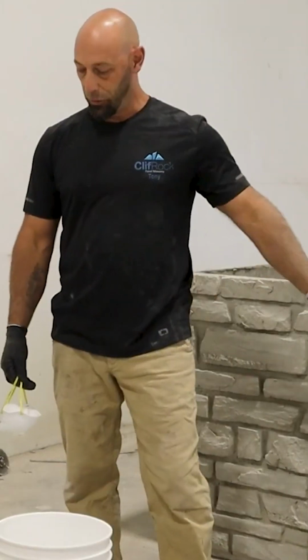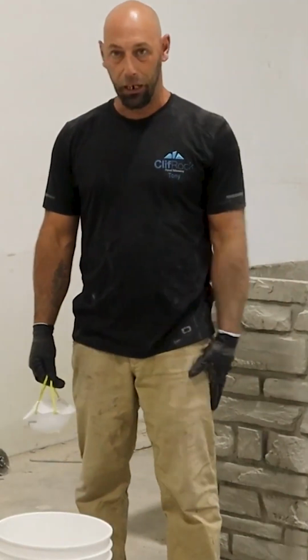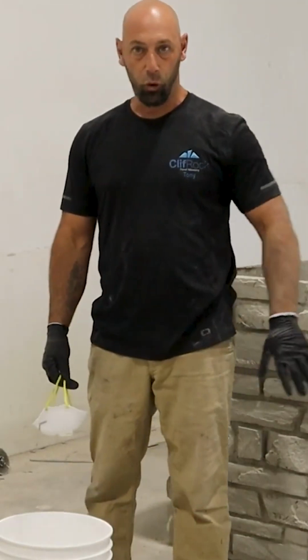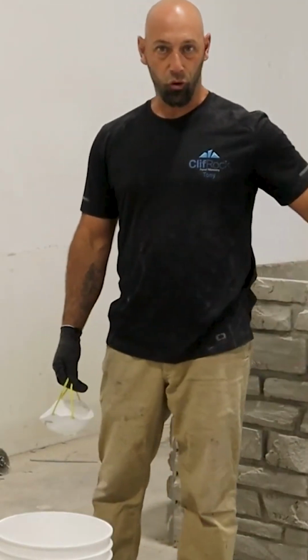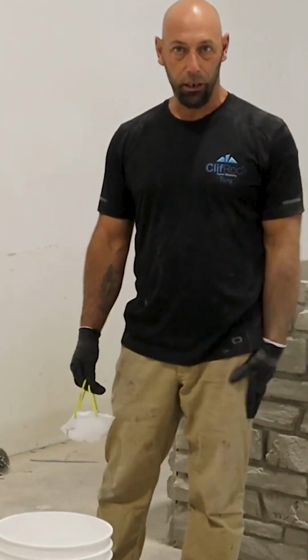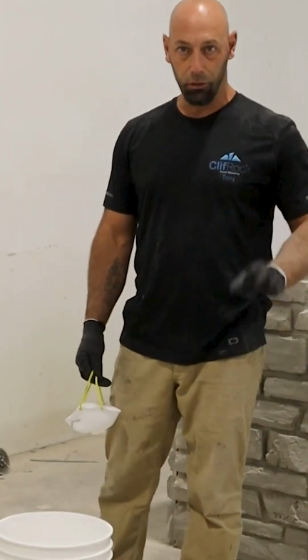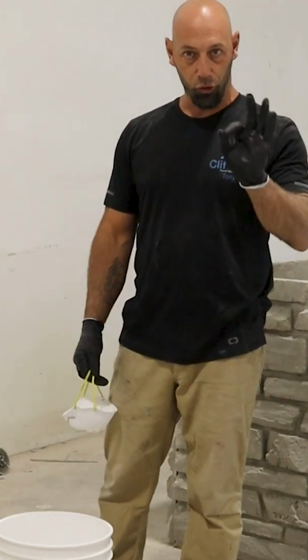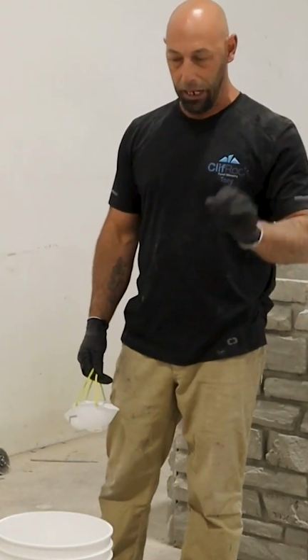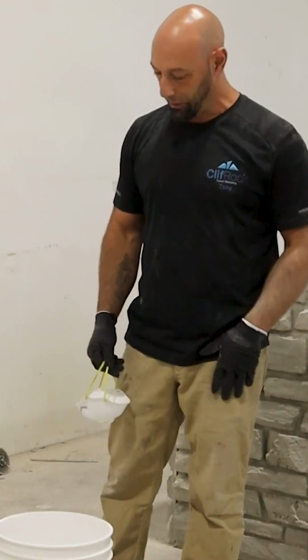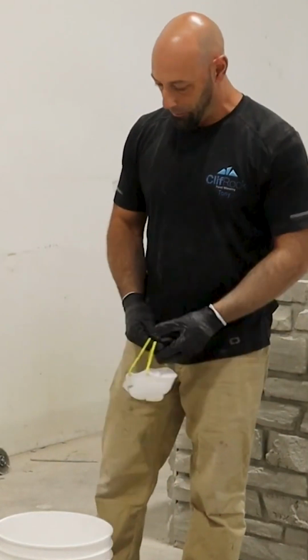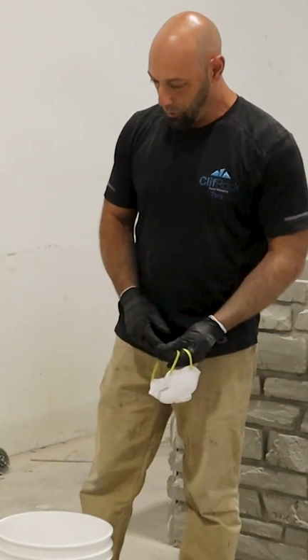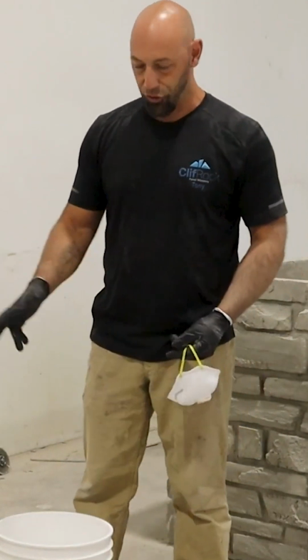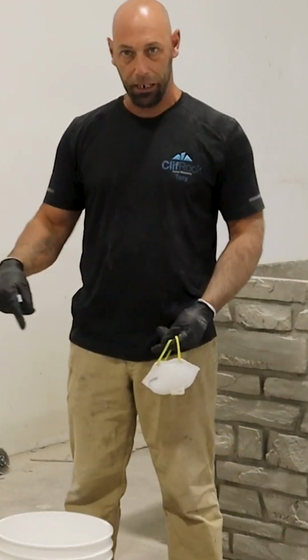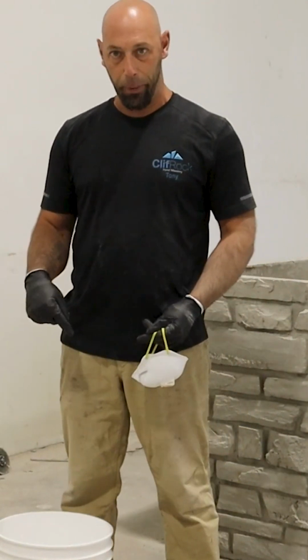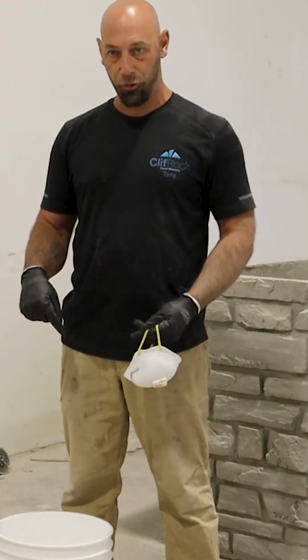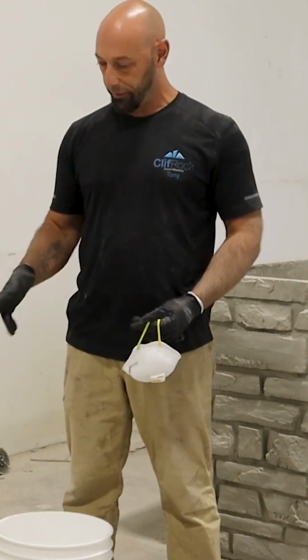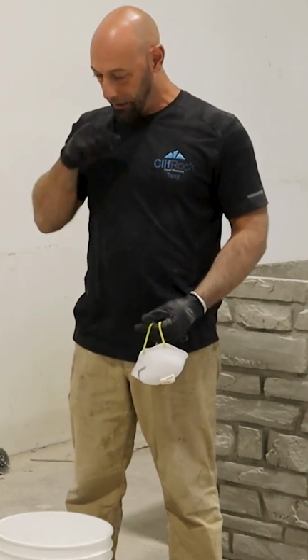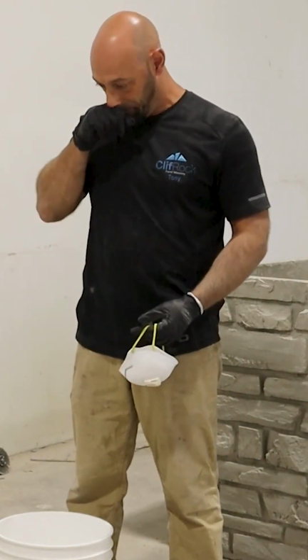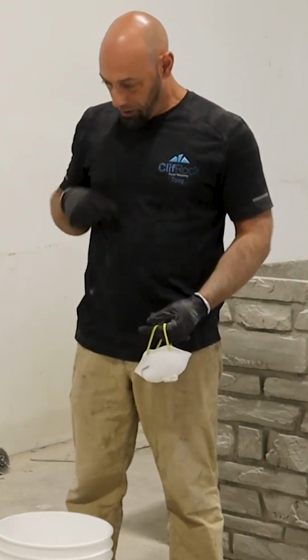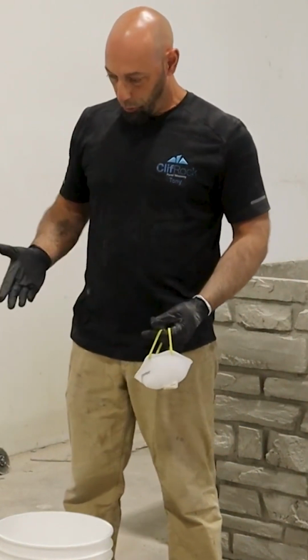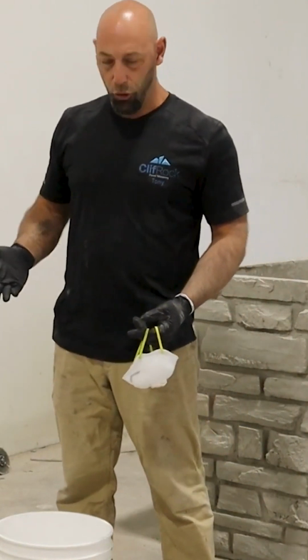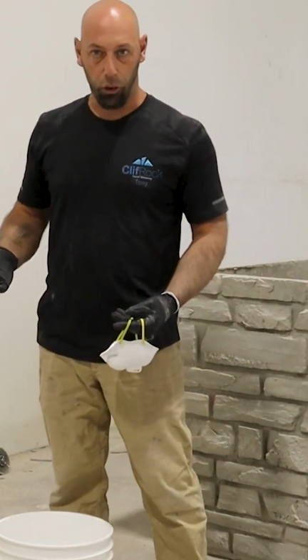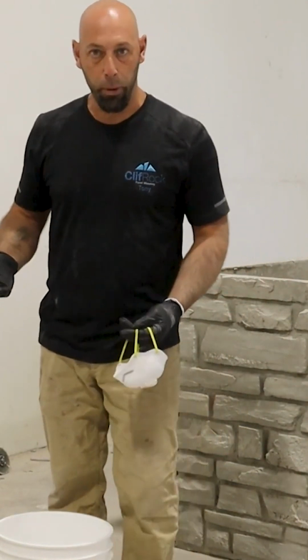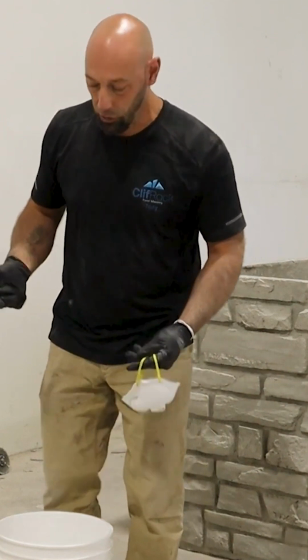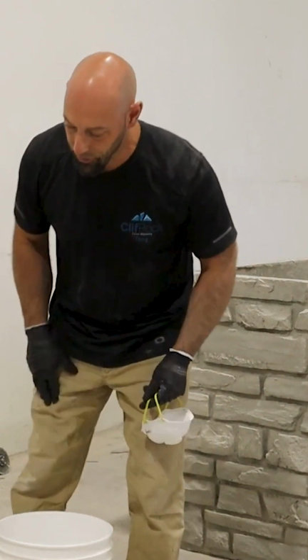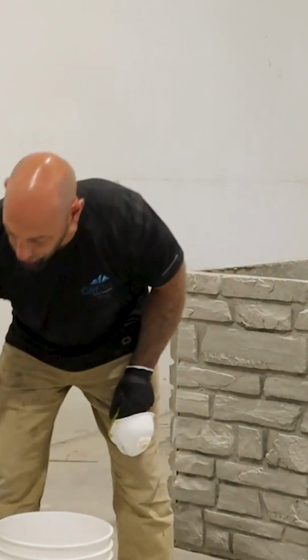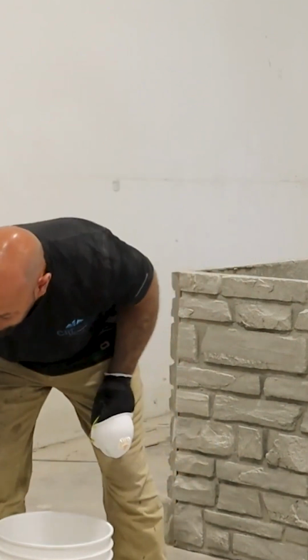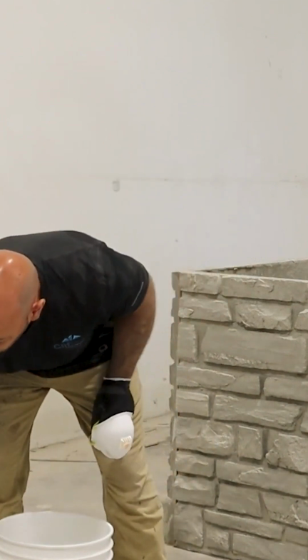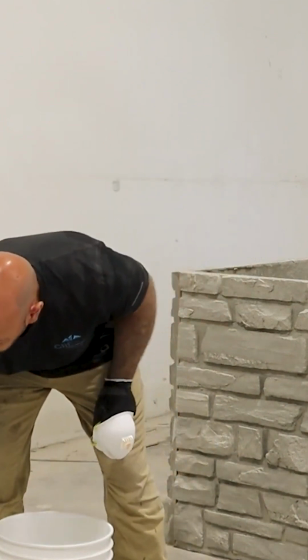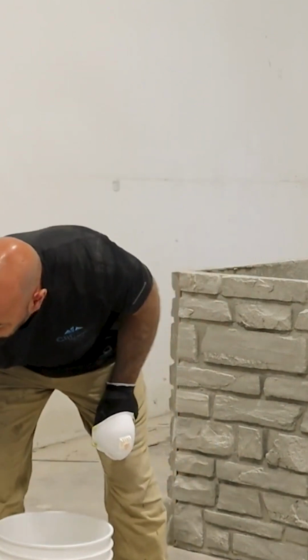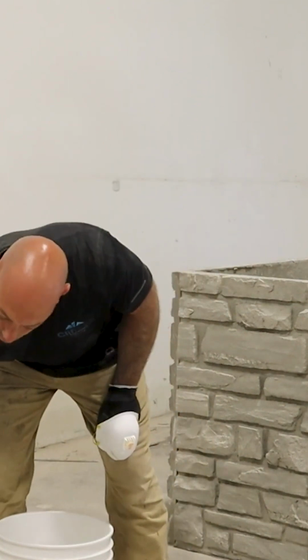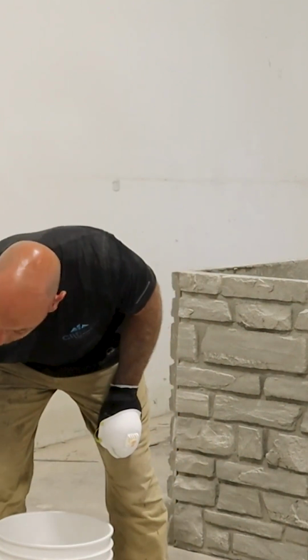So now that we've got our corners grinded out and have those grout lines cleaned up, we're going to start making our patch mix. We're not using a whole bag on this — it's just enough to do a couple corners.